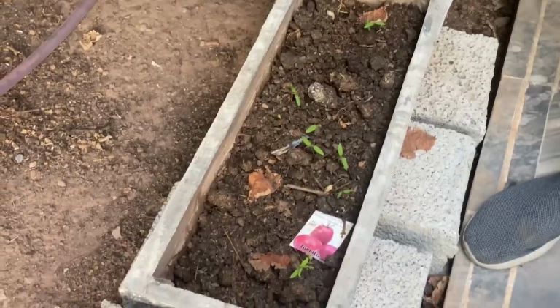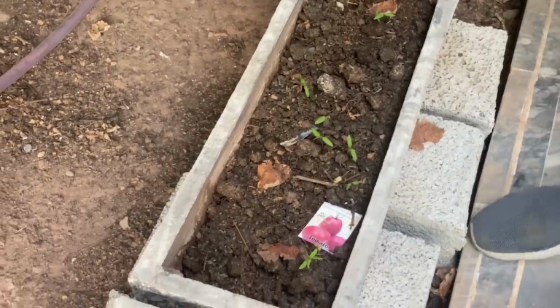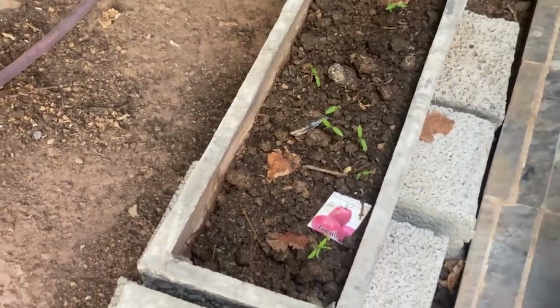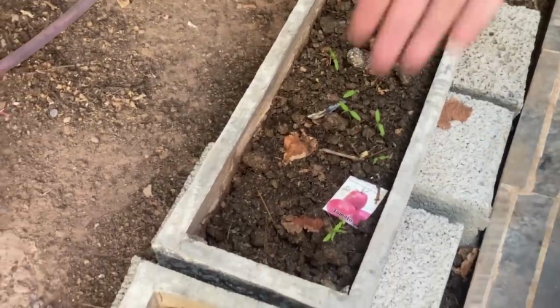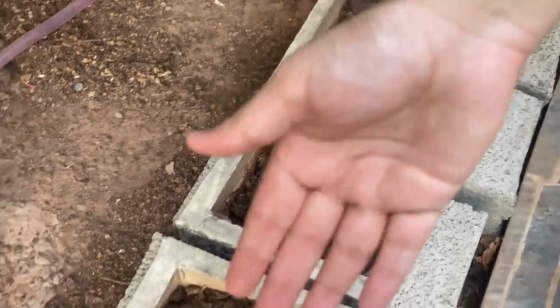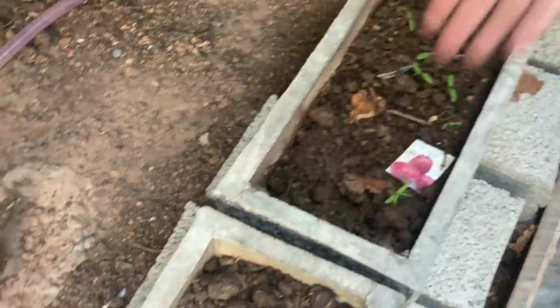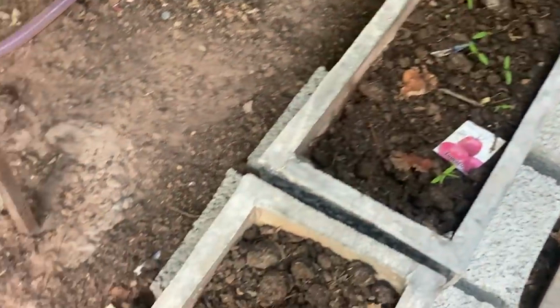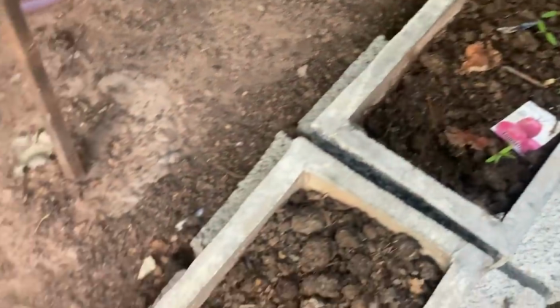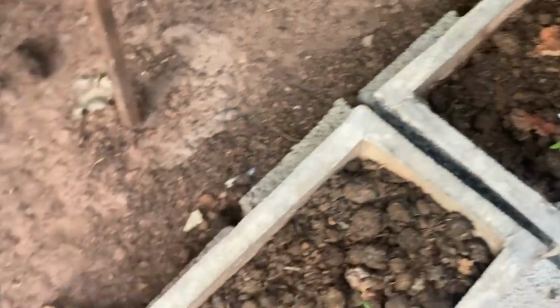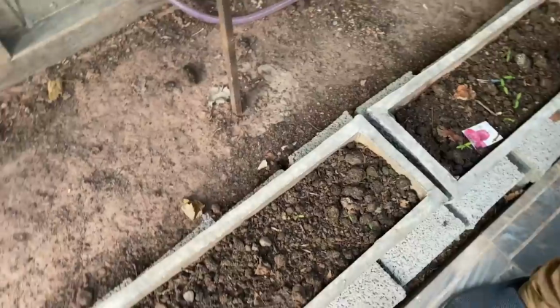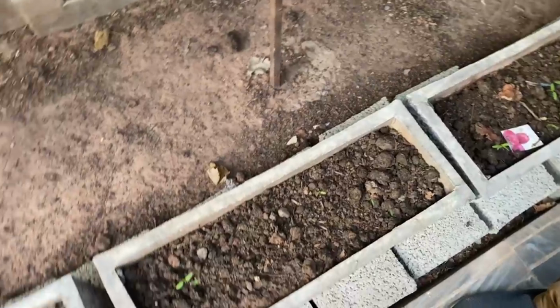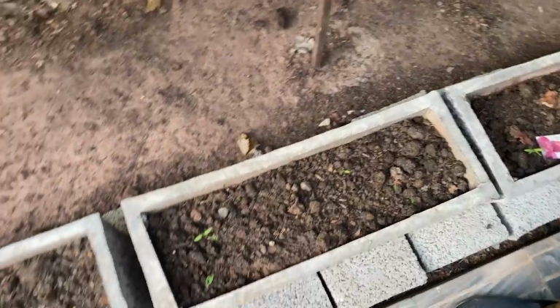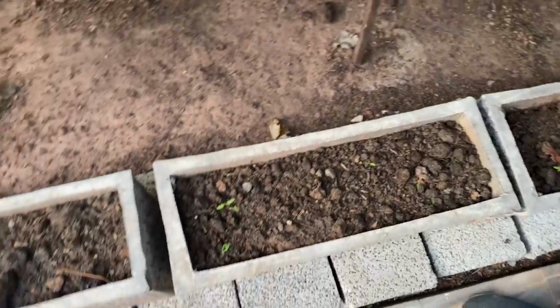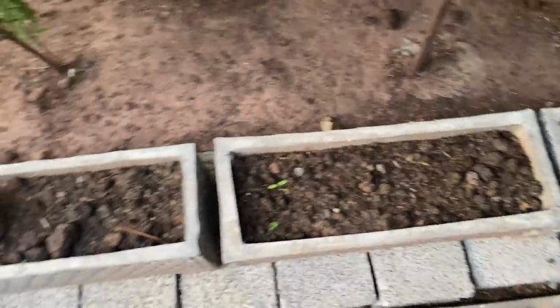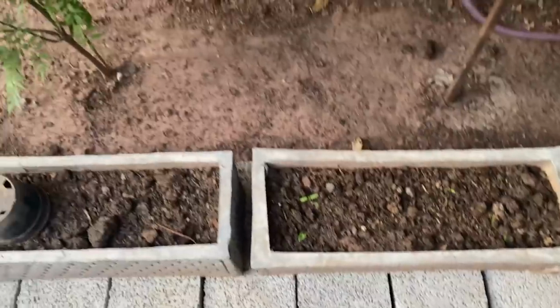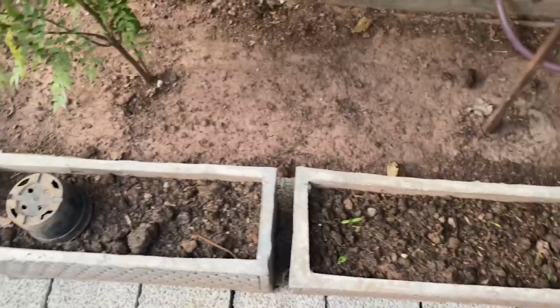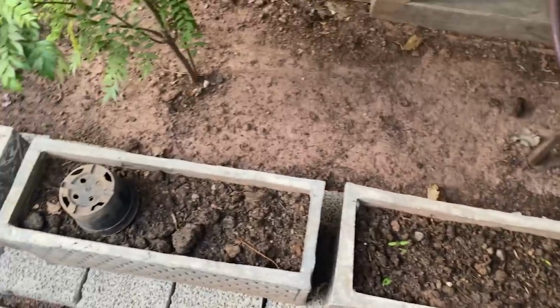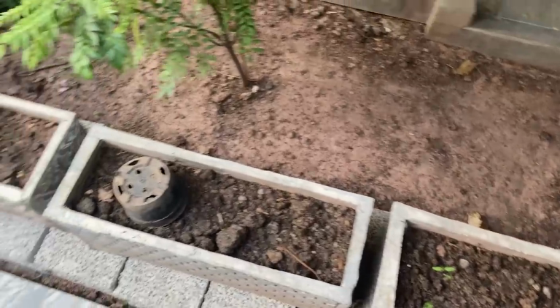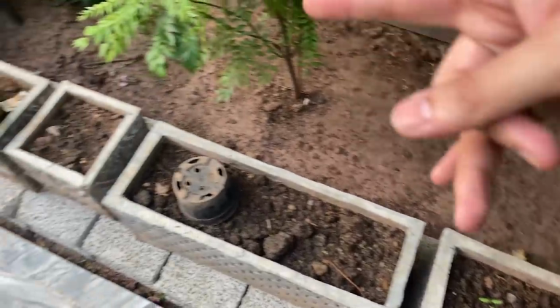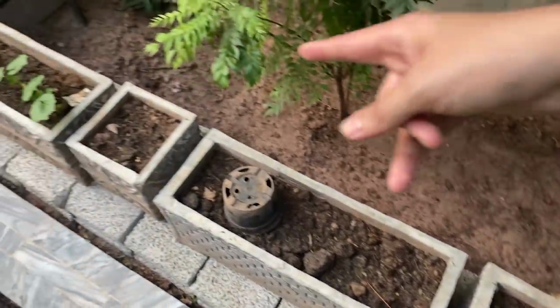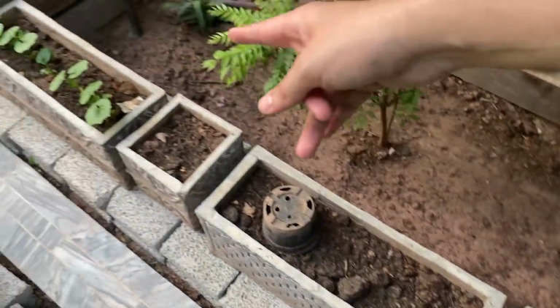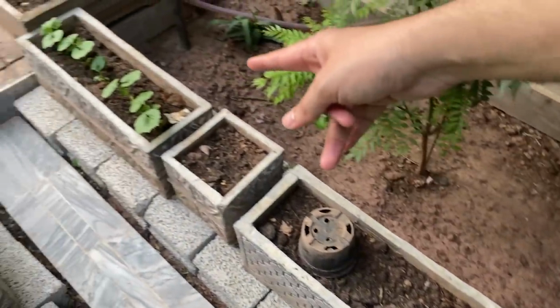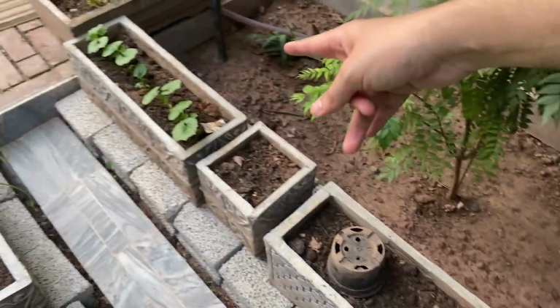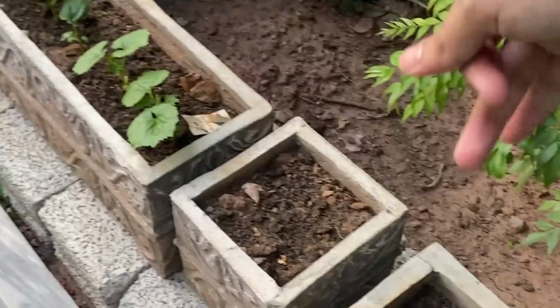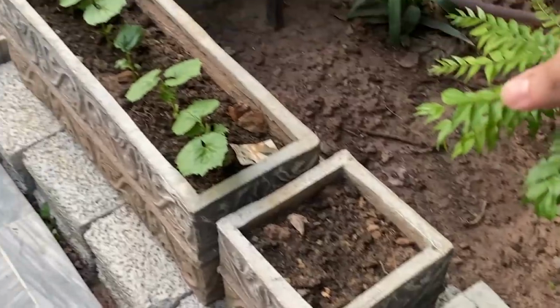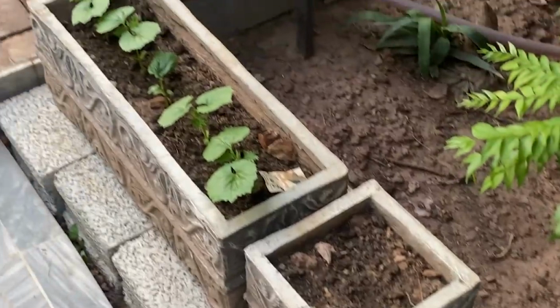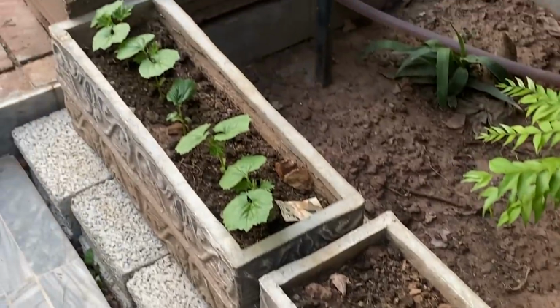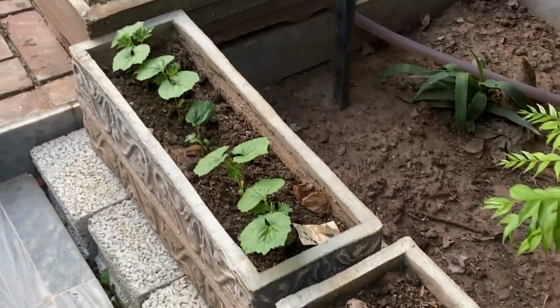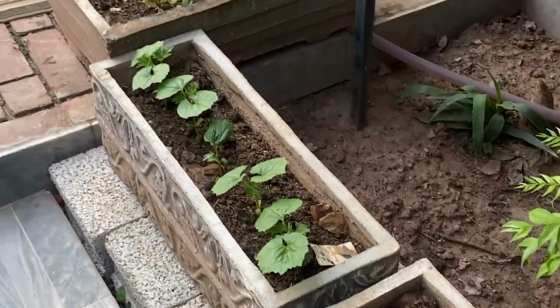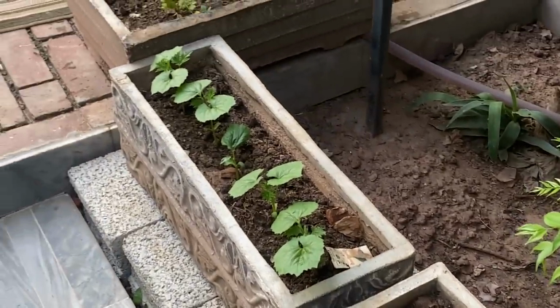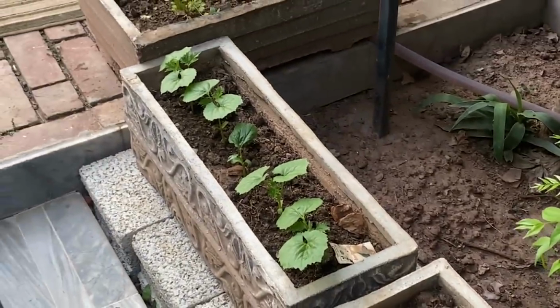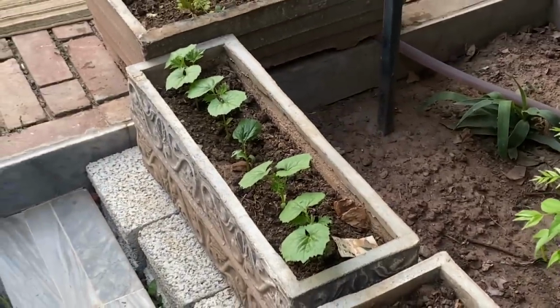On this side, we have put the tomatoes. The tomatoes are starting to come out. We are going to see them growing. We have placed the setup and there is a filter here as well.